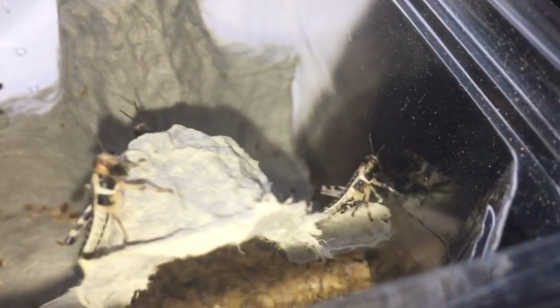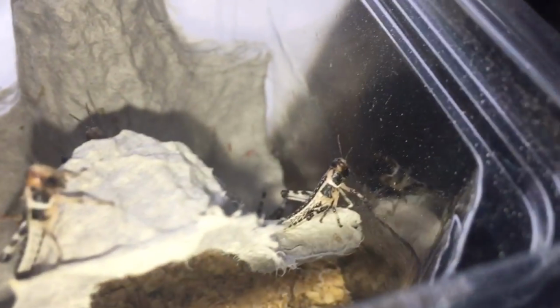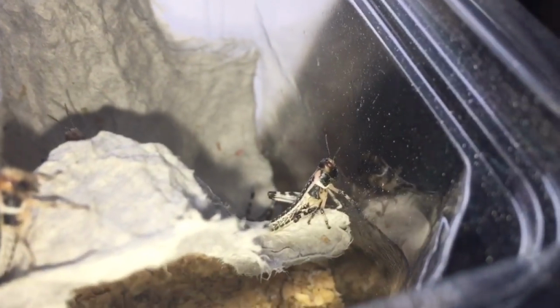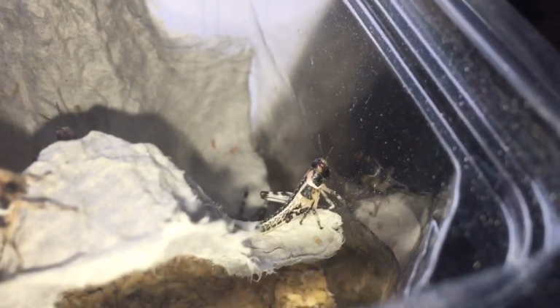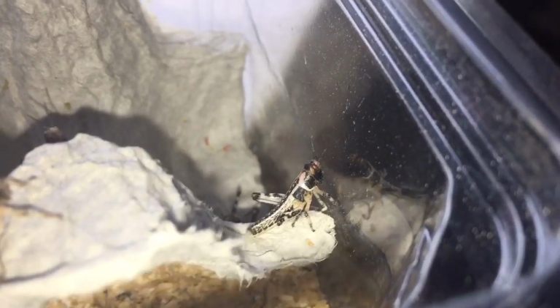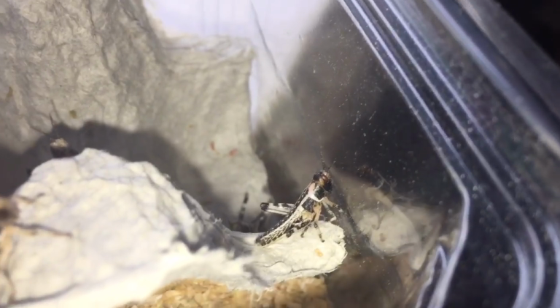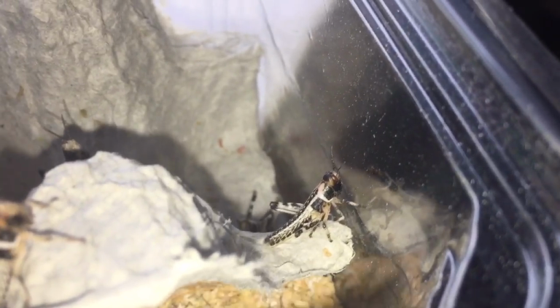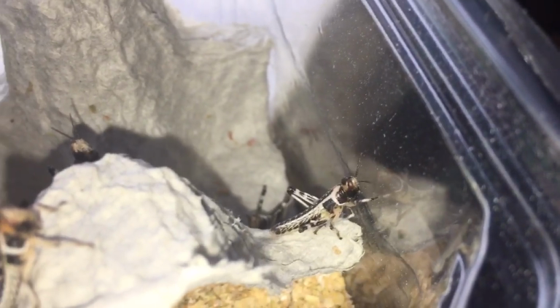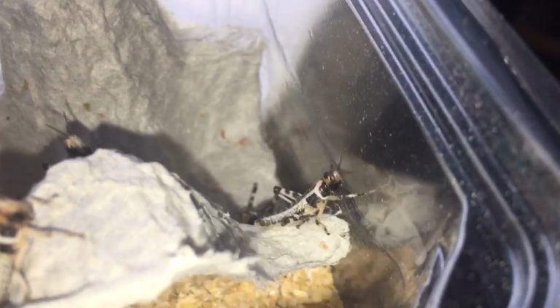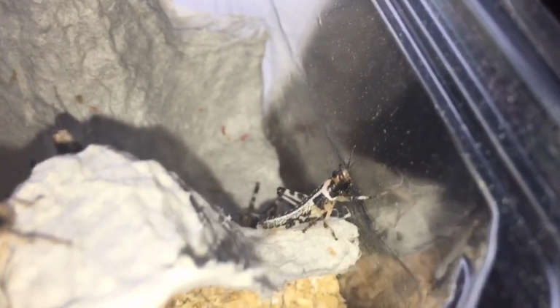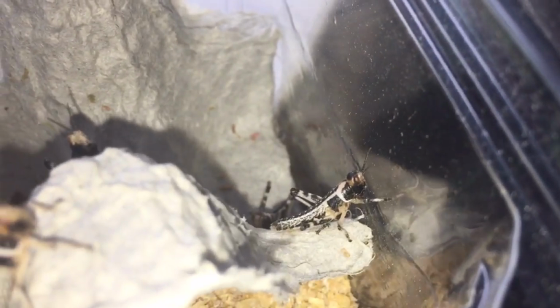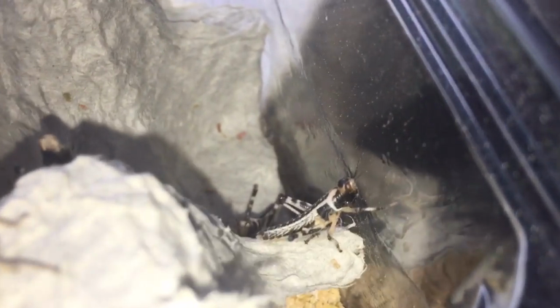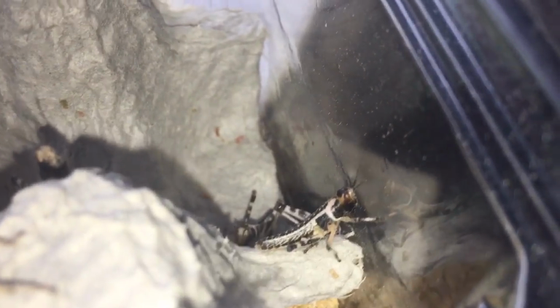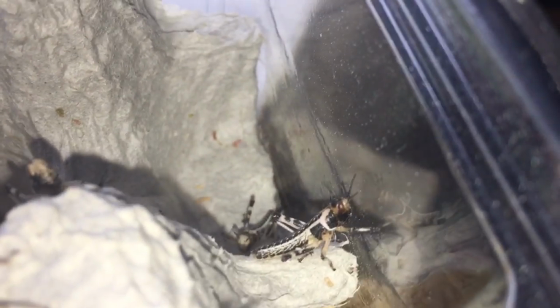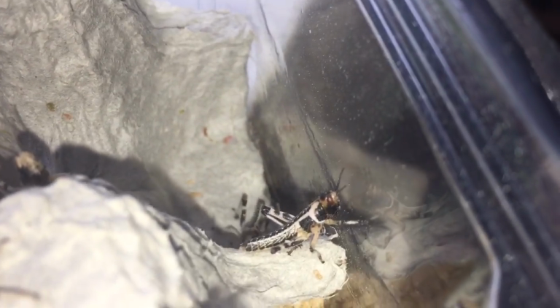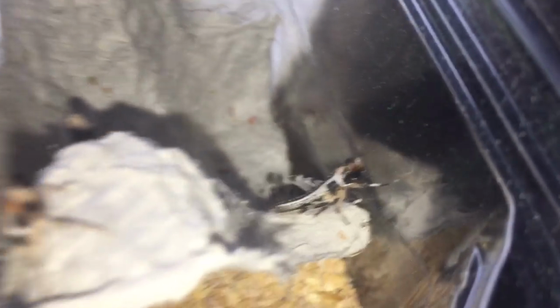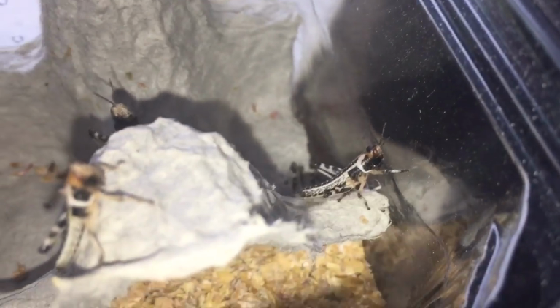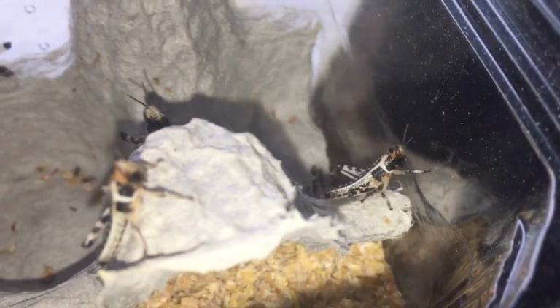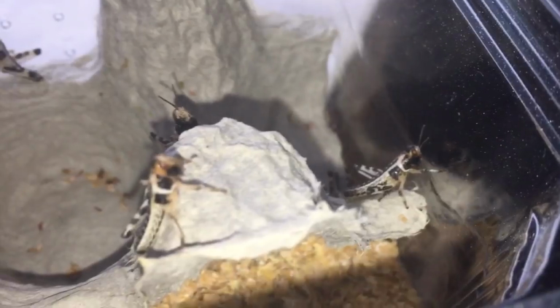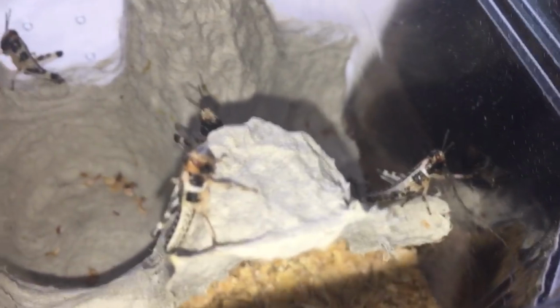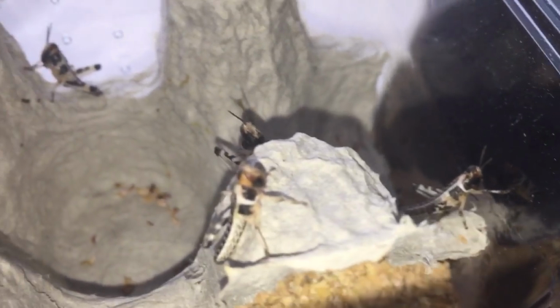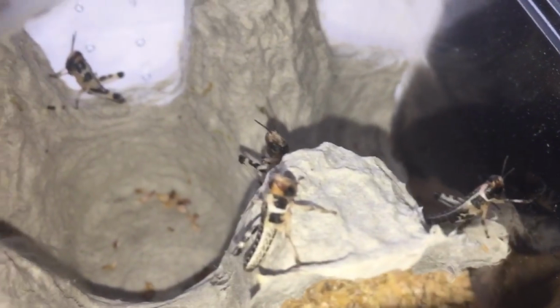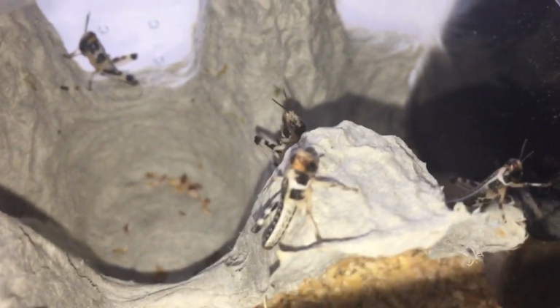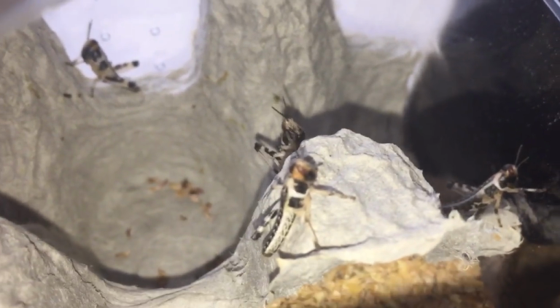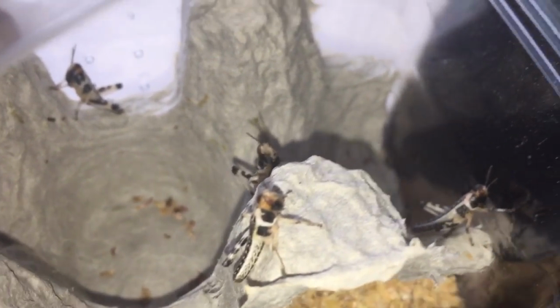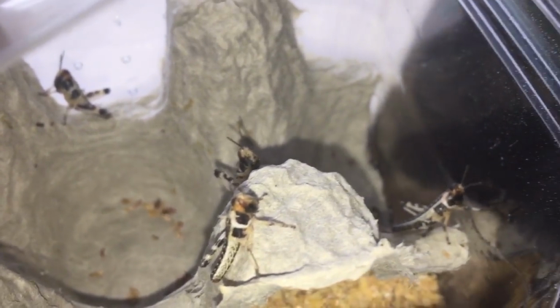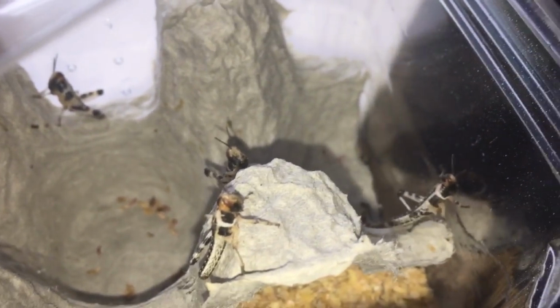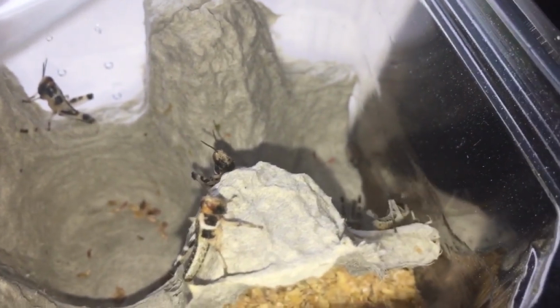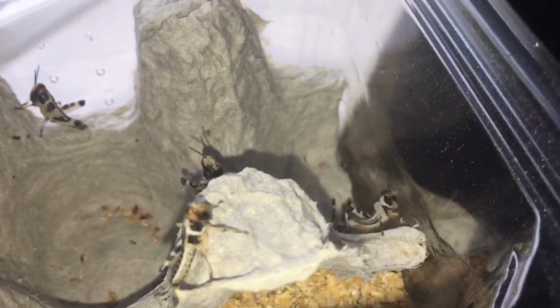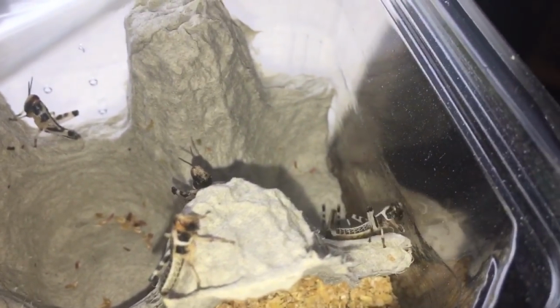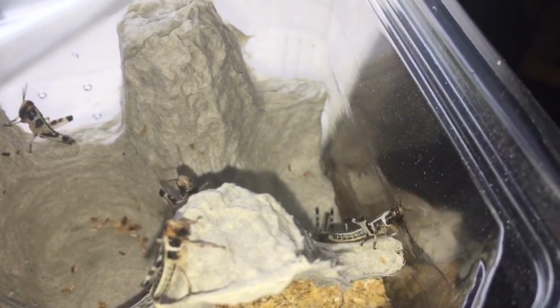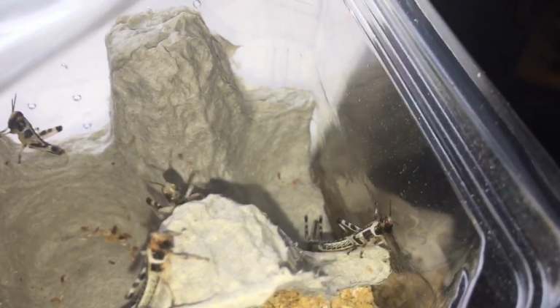If you didn't know what hoppers were, they're just baby locusts, that's all they are, and they do like to hop around. So yeah, let's grab one of these and let's feed my sand spider.